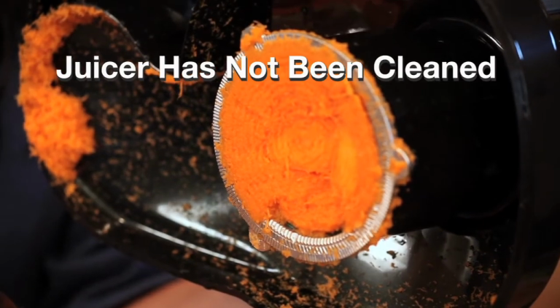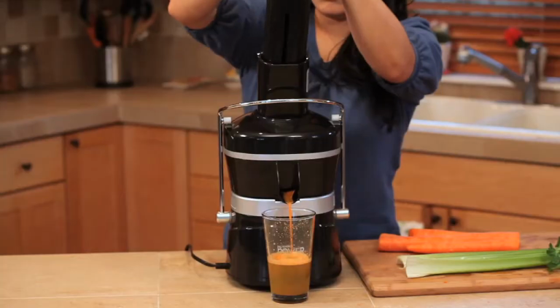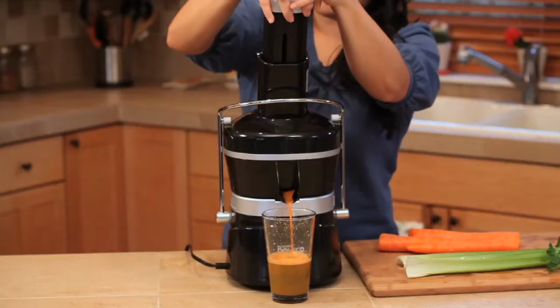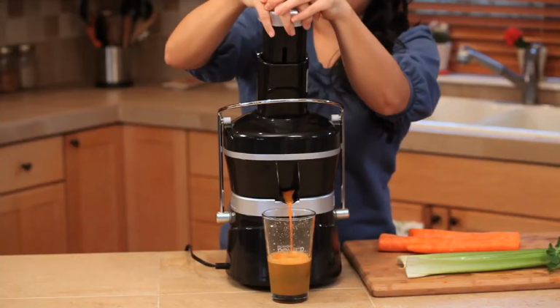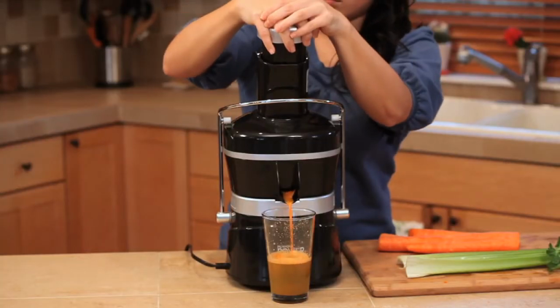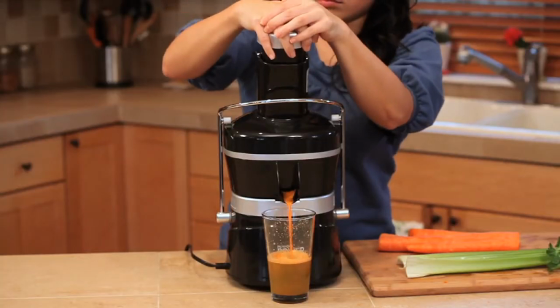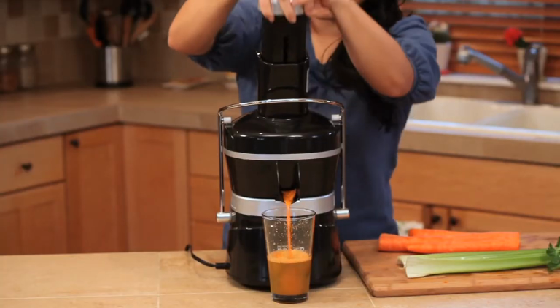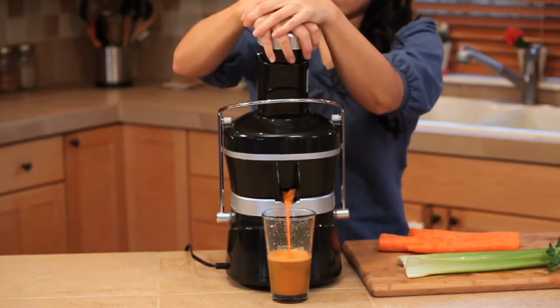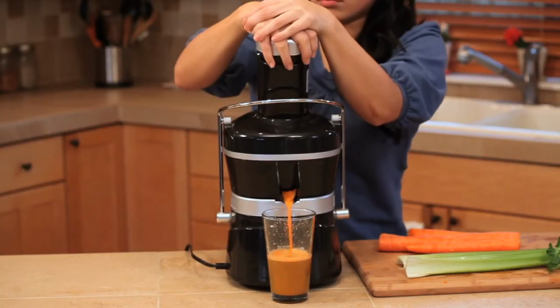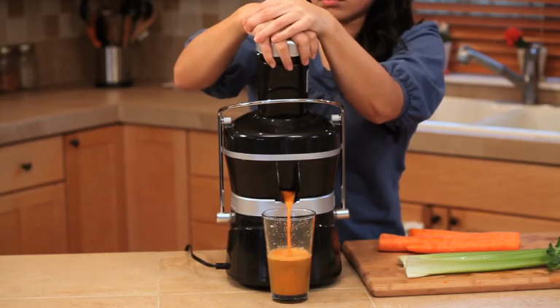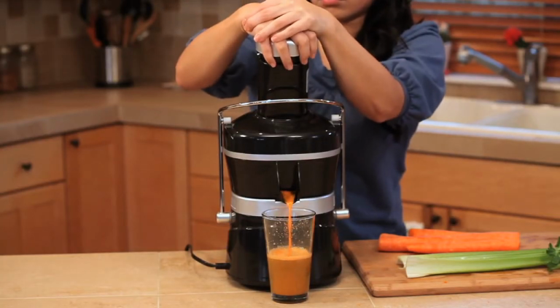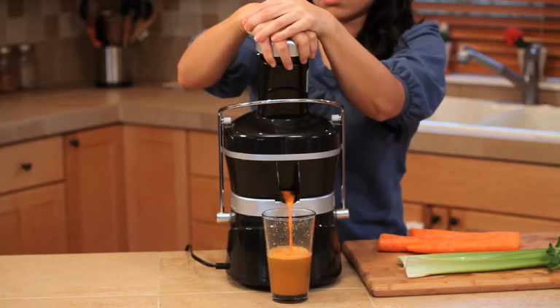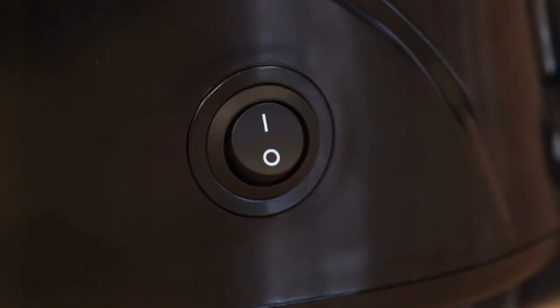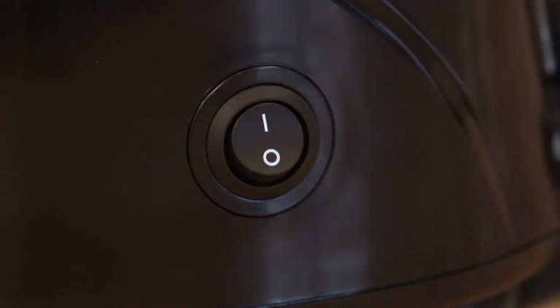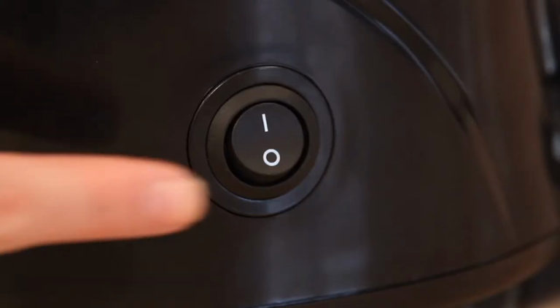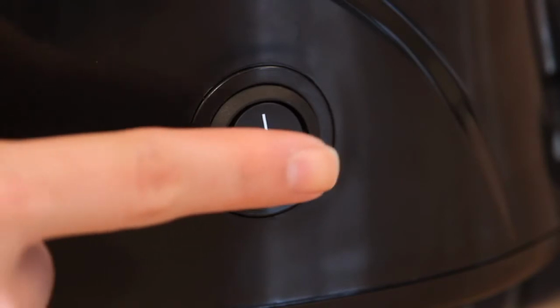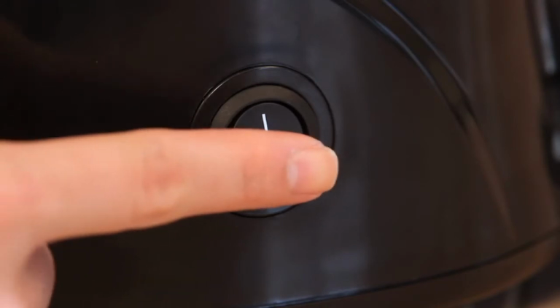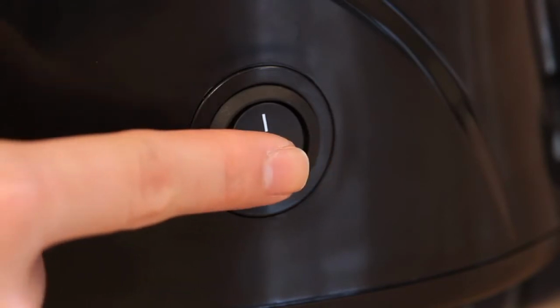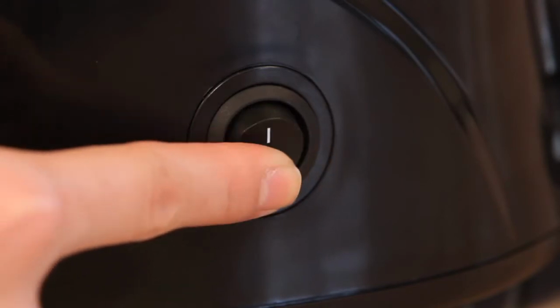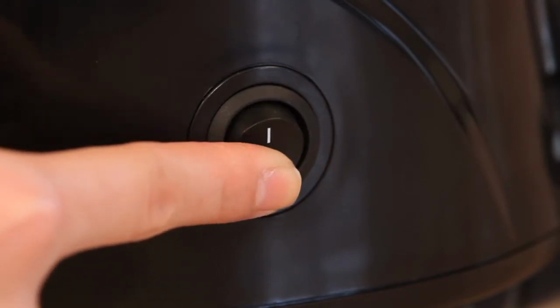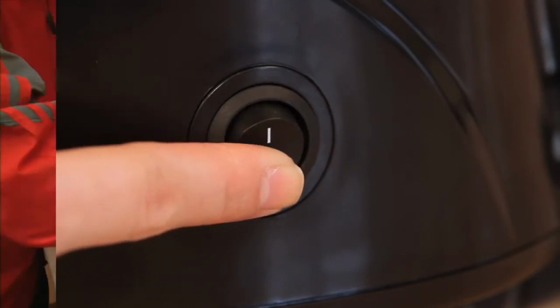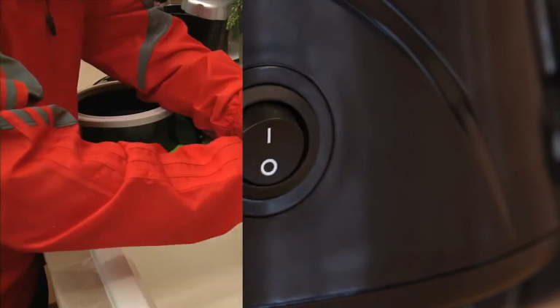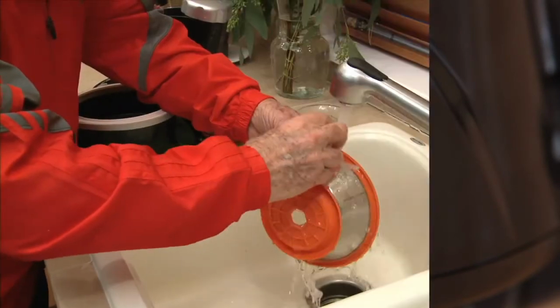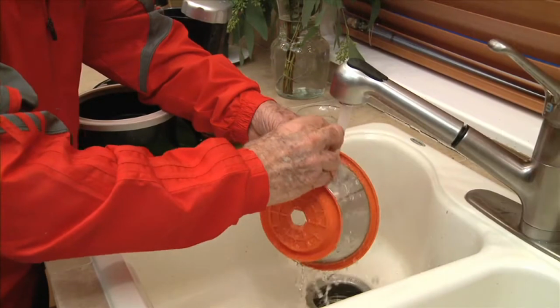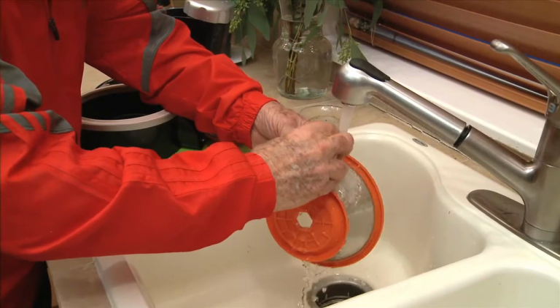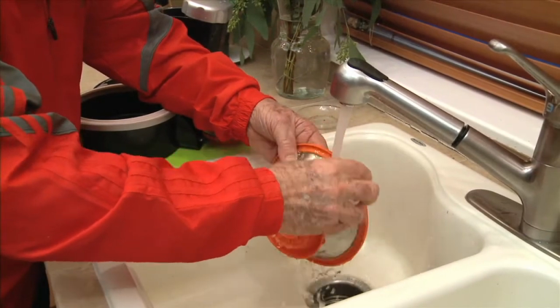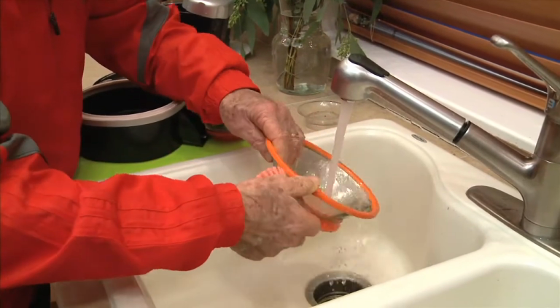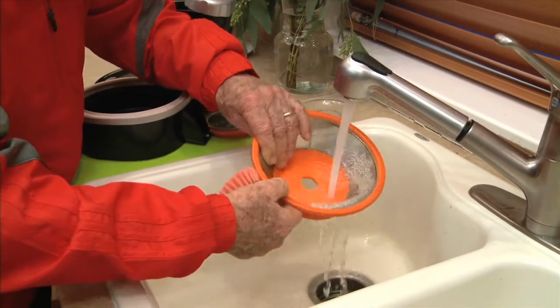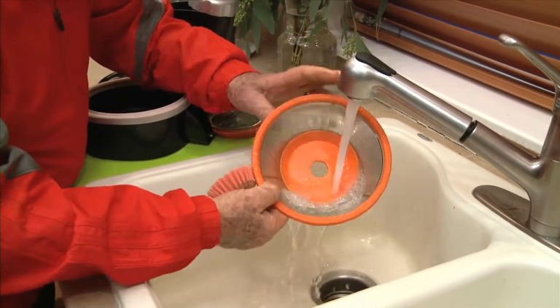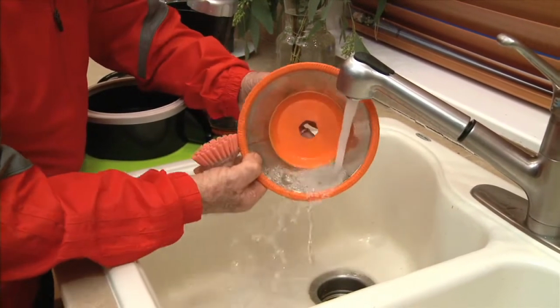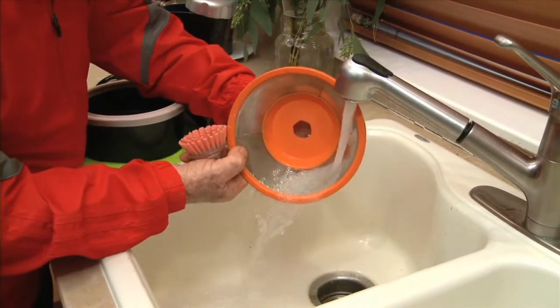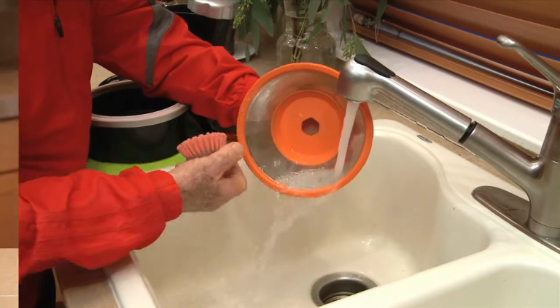If your juicer motor stops while juicing, immediately turn the power off. Disassemble, rinse off the parts, and reassemble.